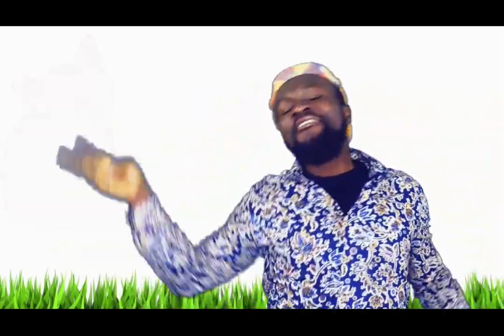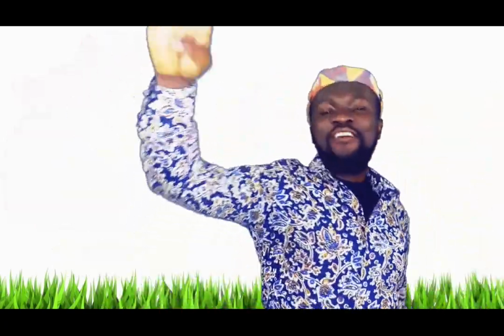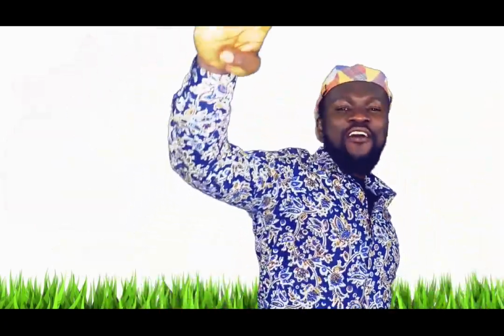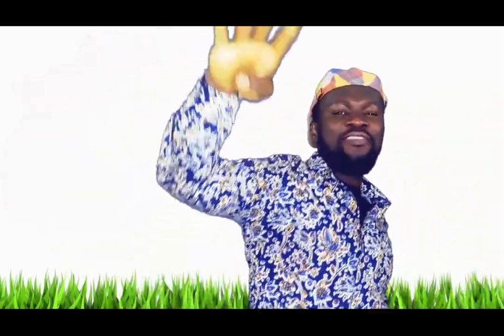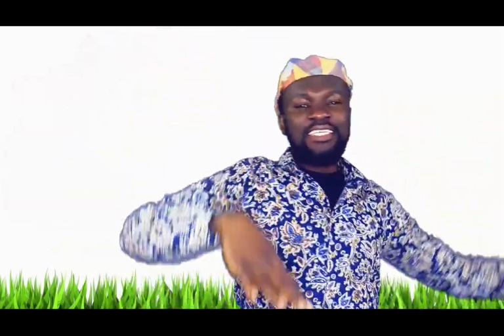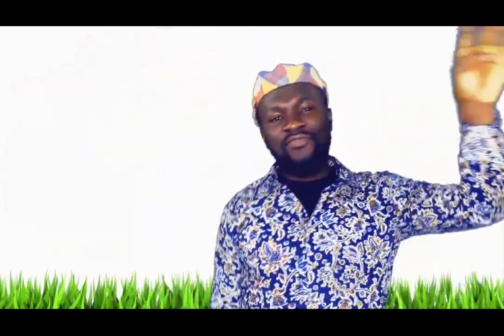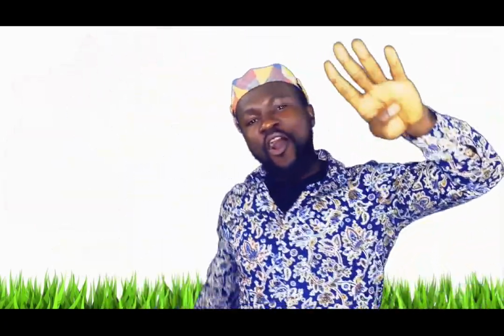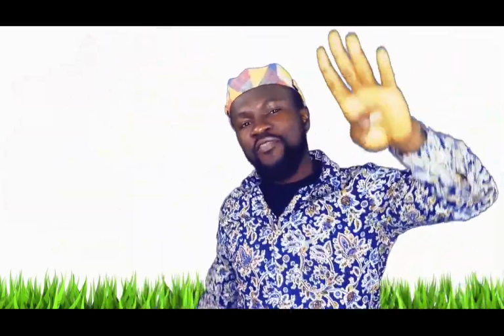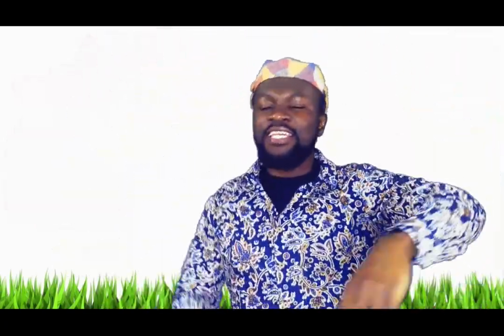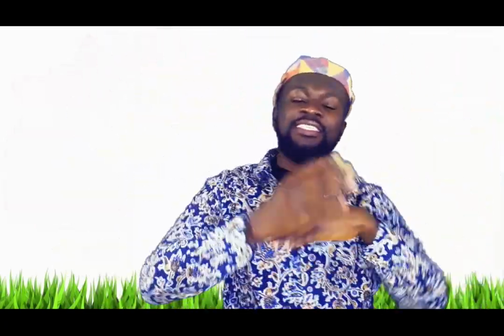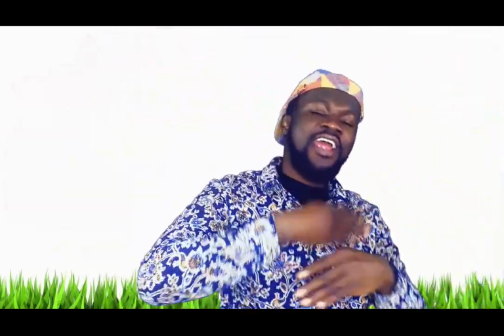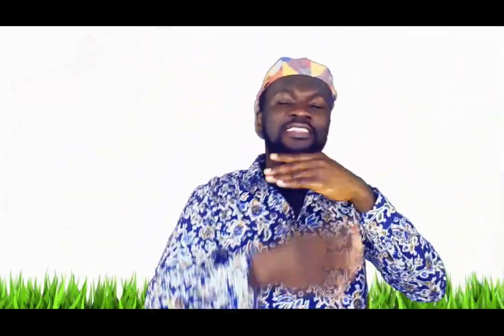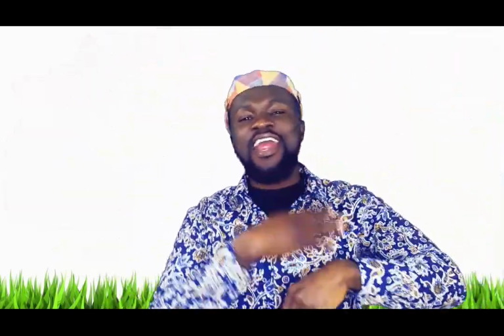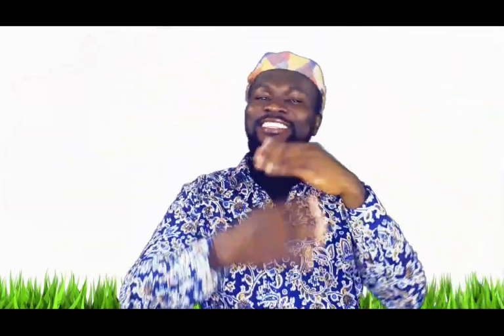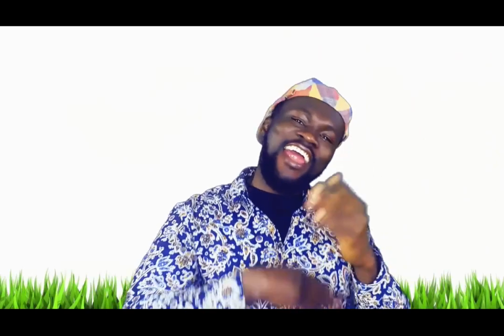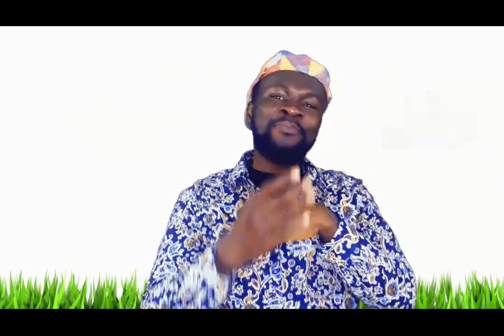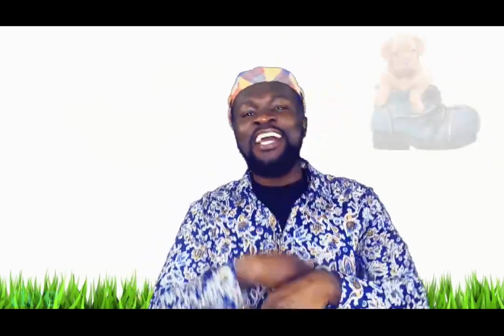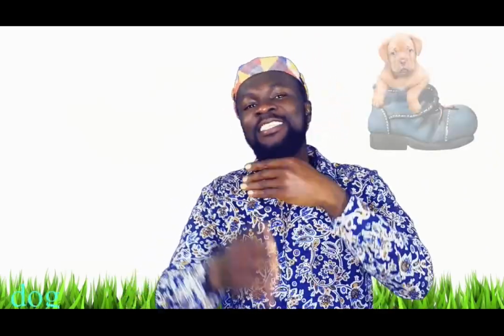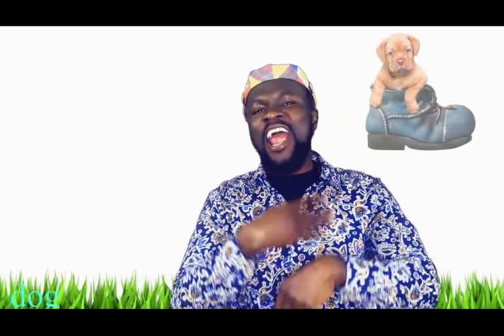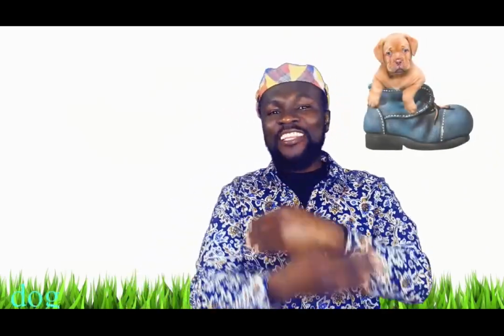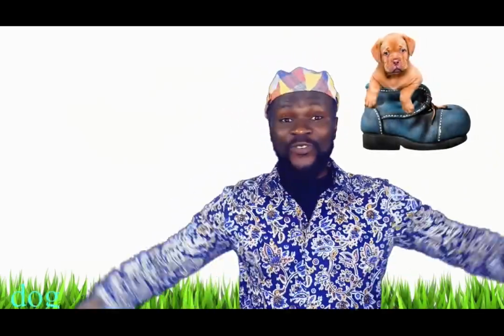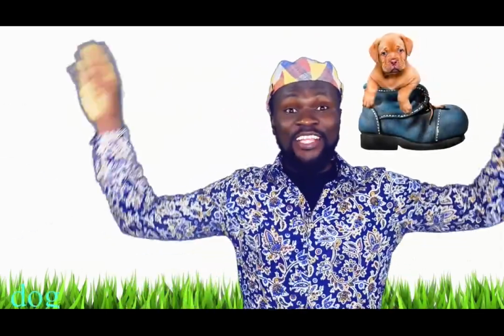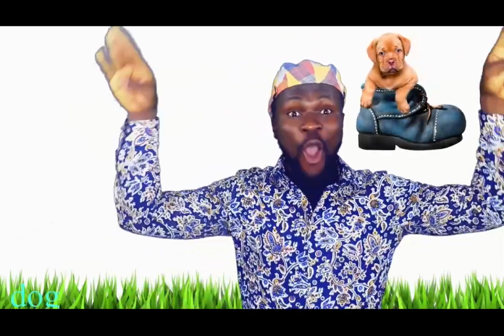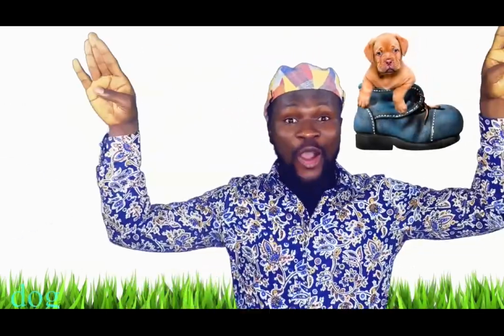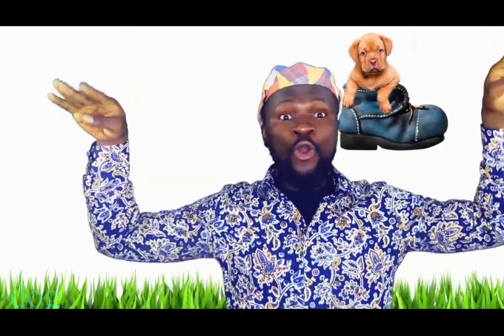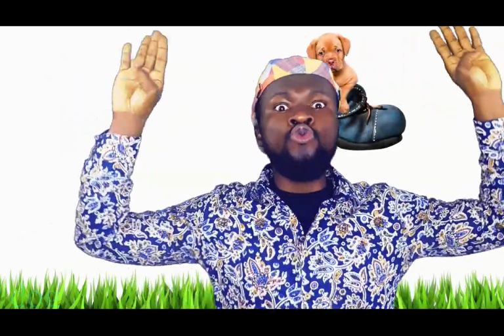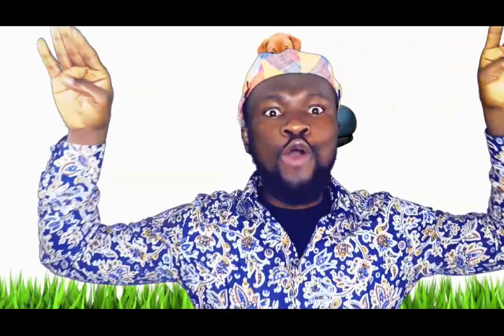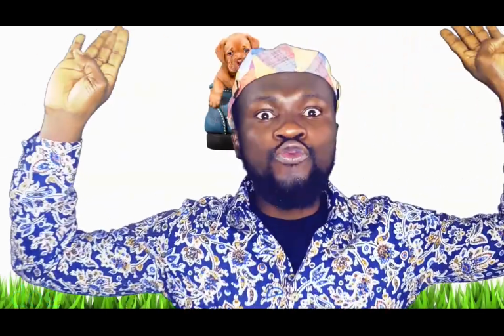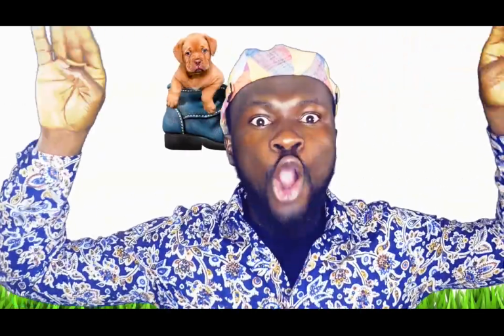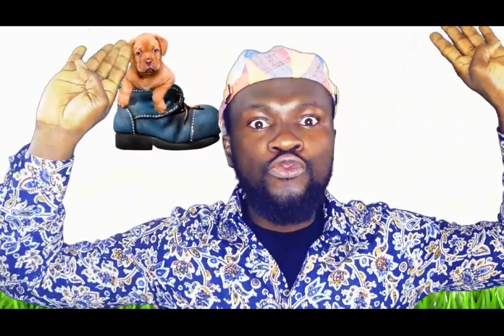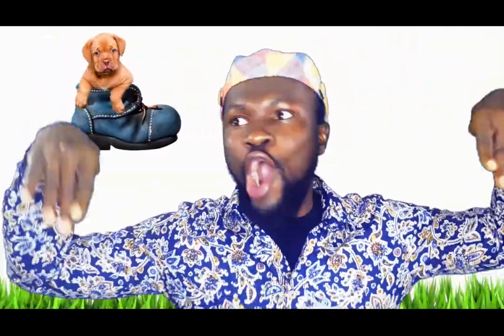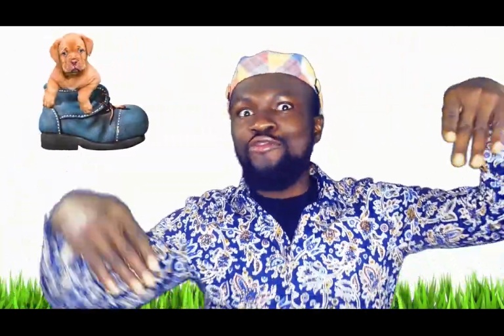Four fingers, four fingers, turn, turn, turn, turn to a dog. Woof, woof, dog!